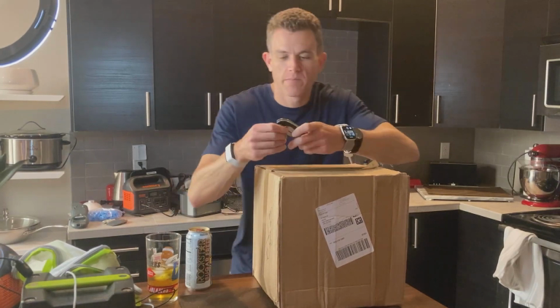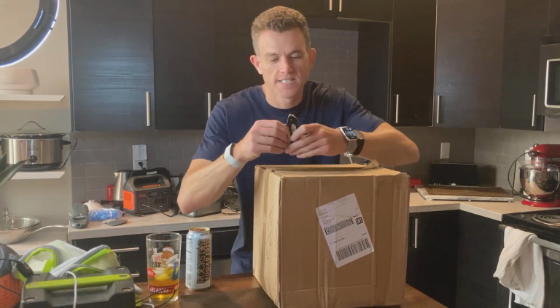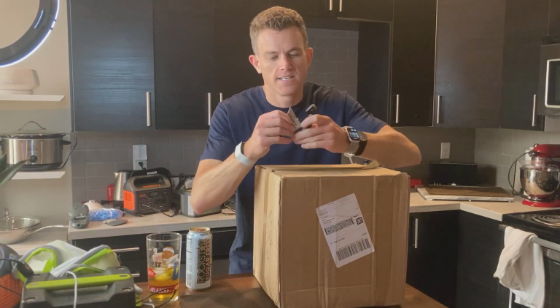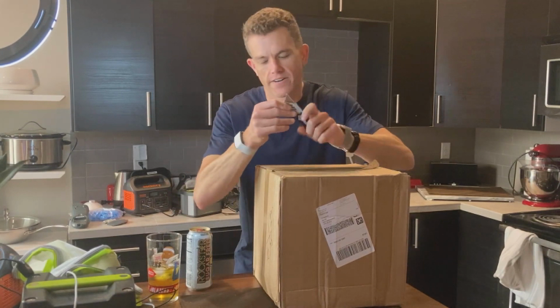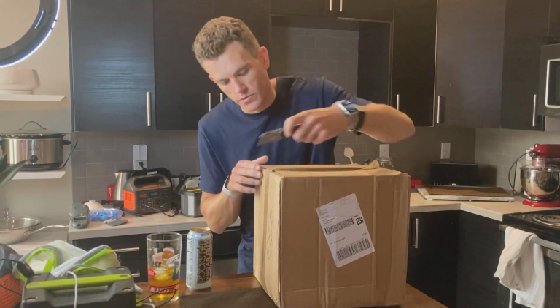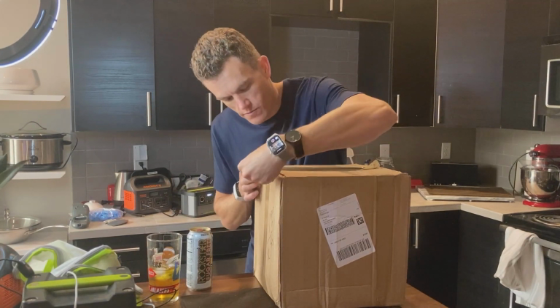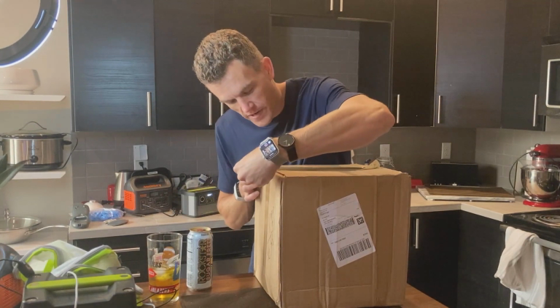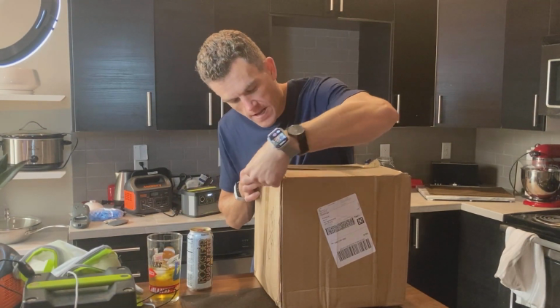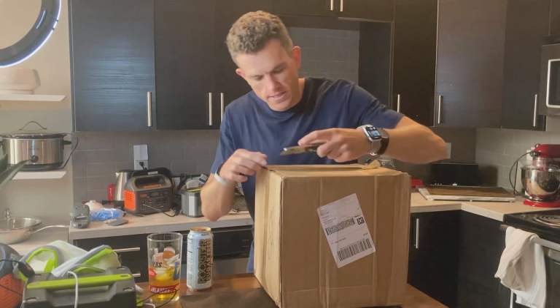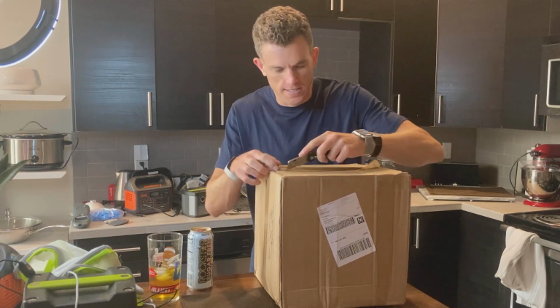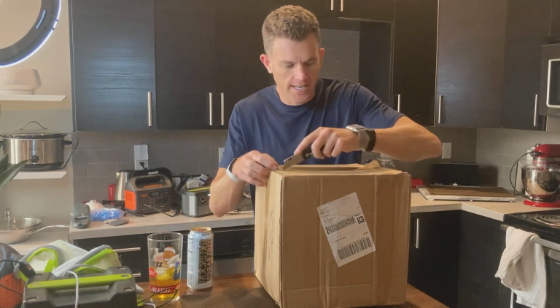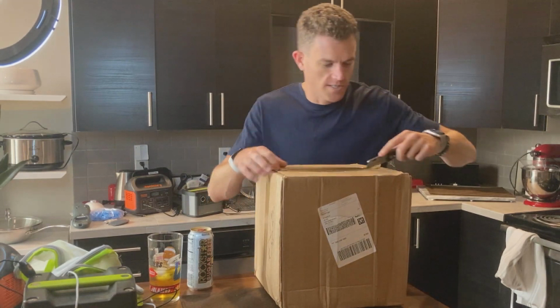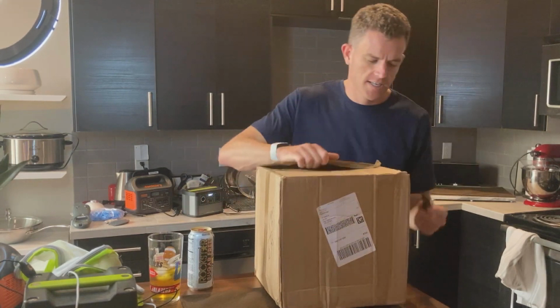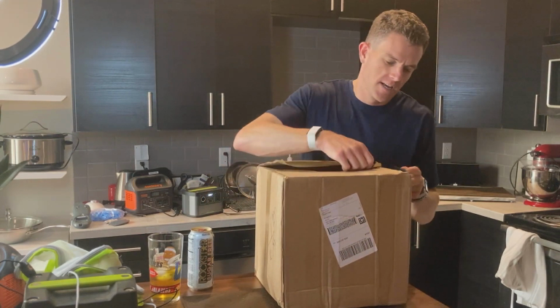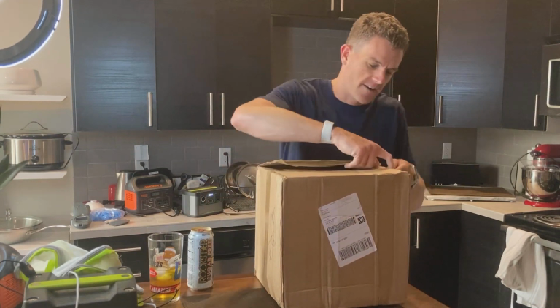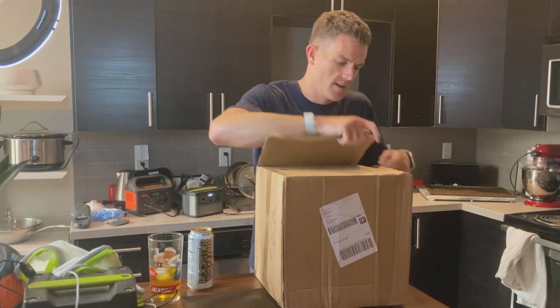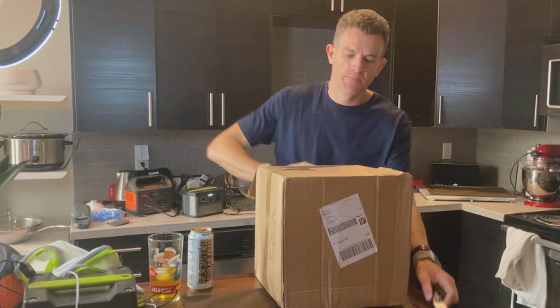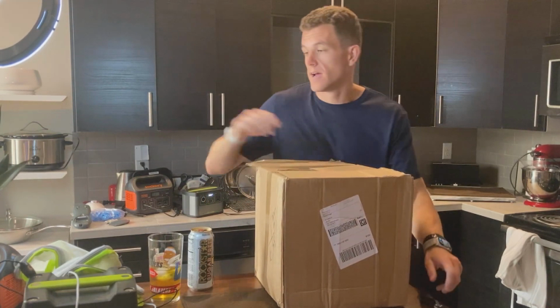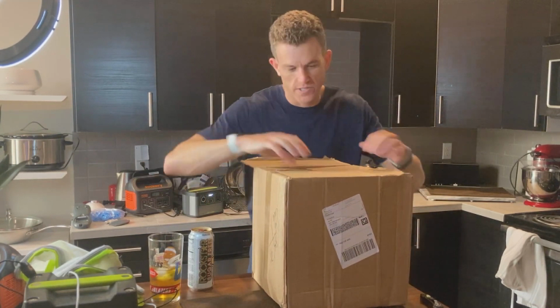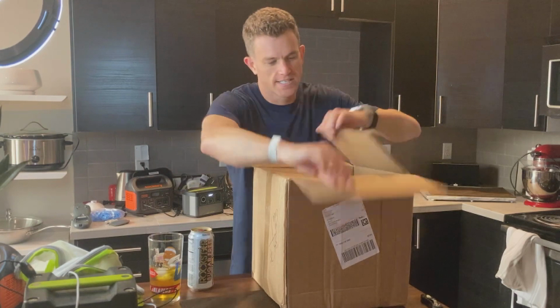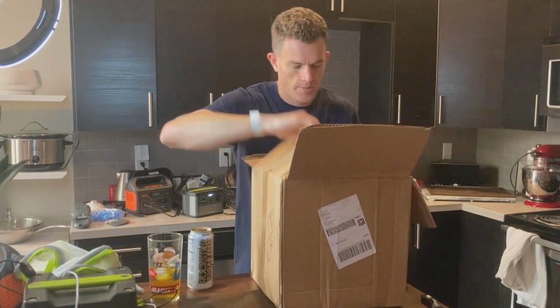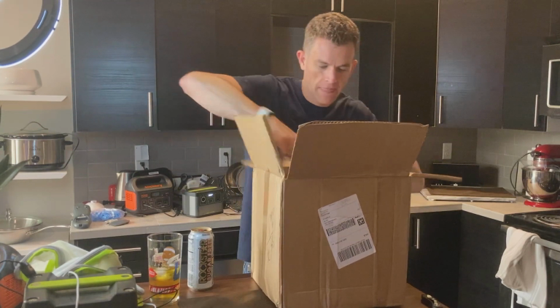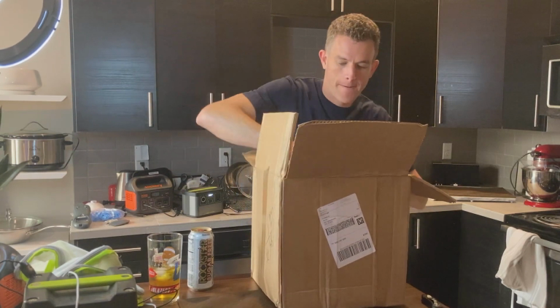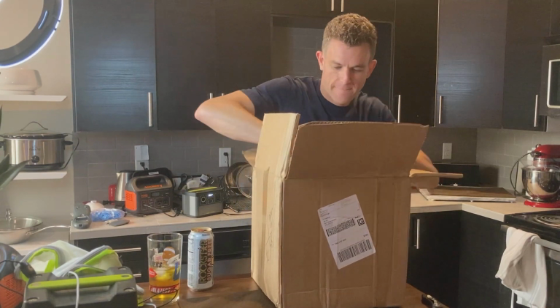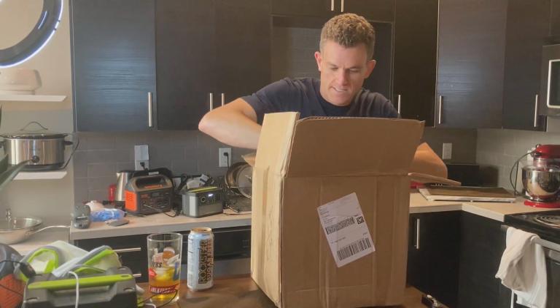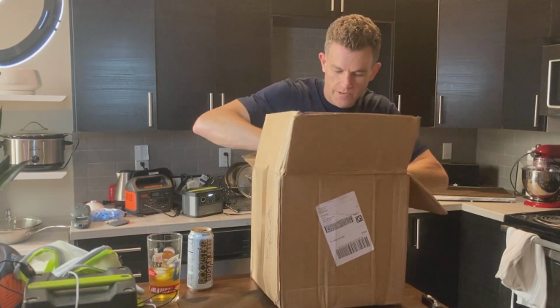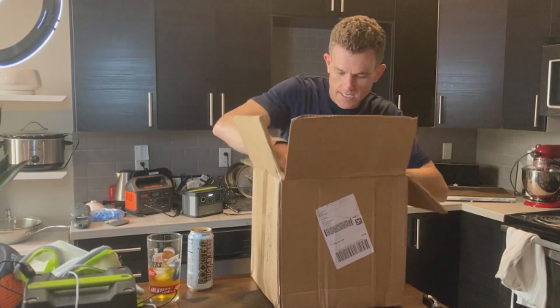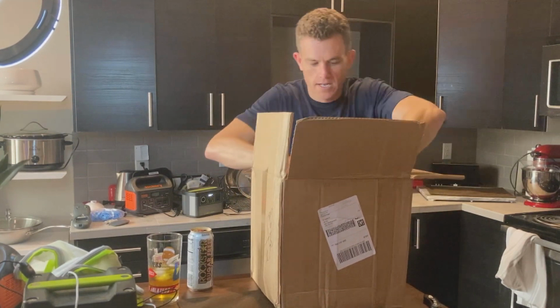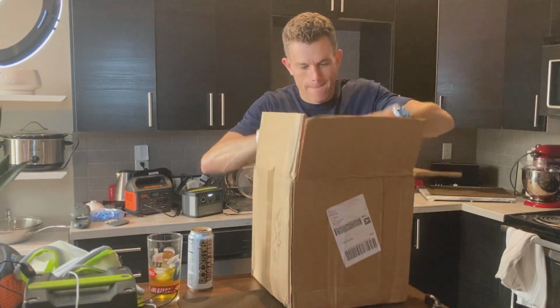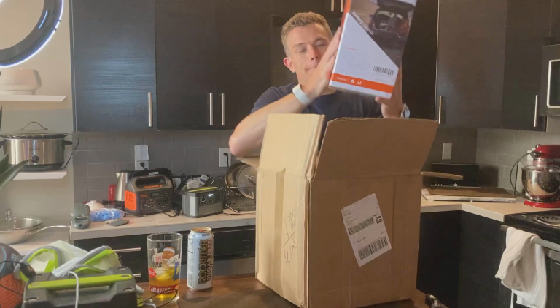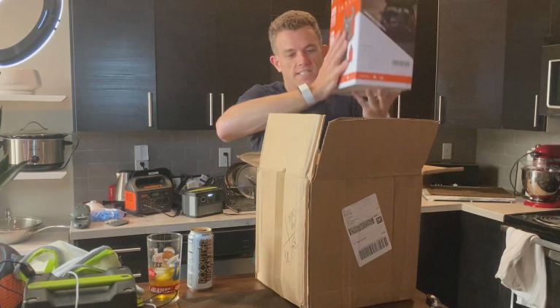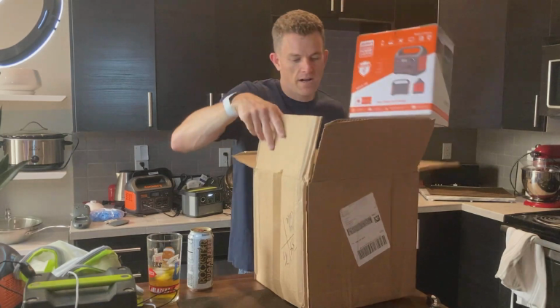This is going to be unboxing the Jackery Explorer 240. This is the second largest Jackery — the portable 160 being smaller. So let's see what we got. Box inside of a box.